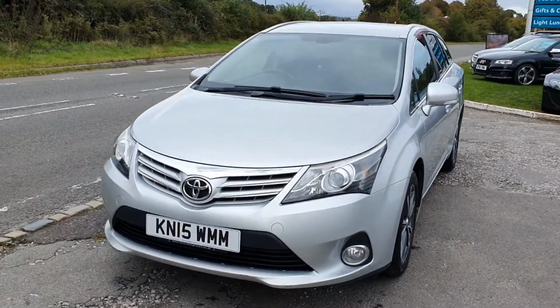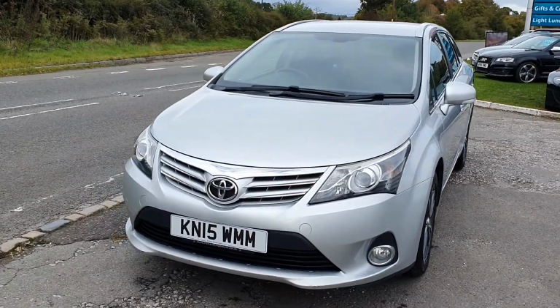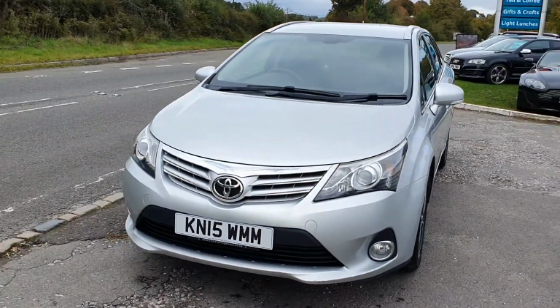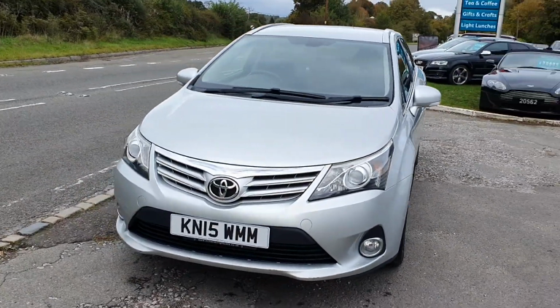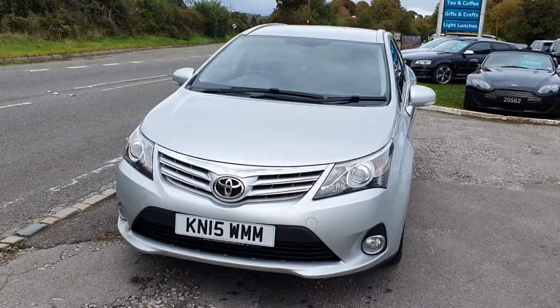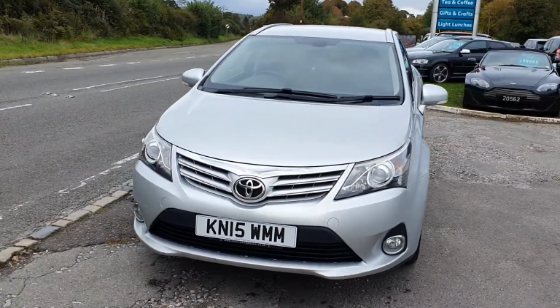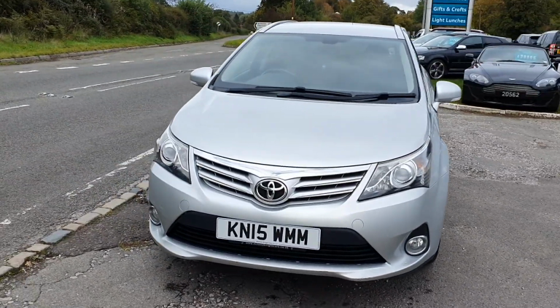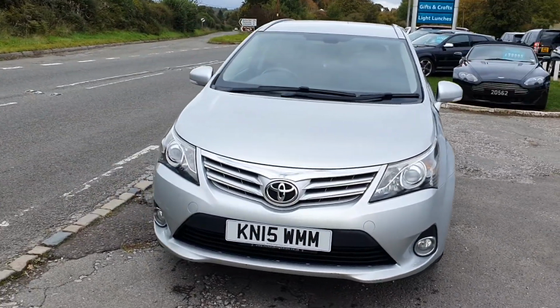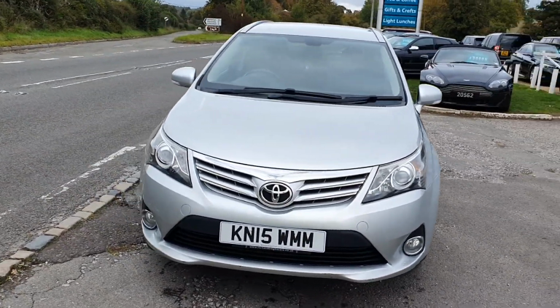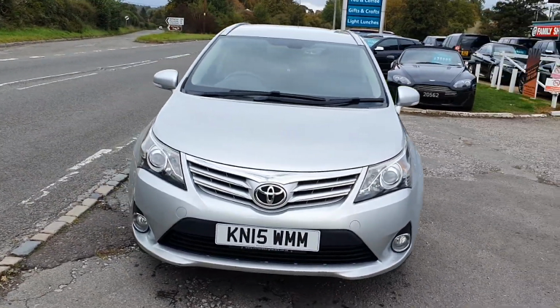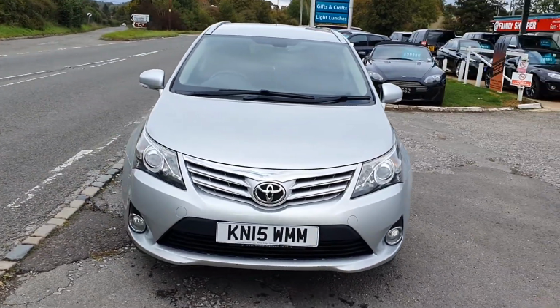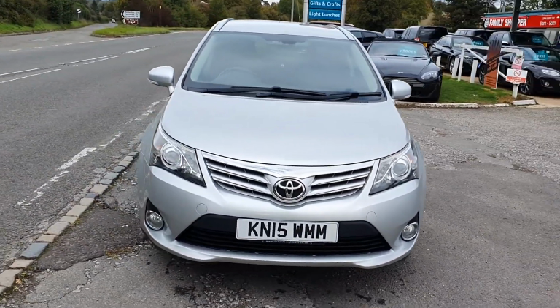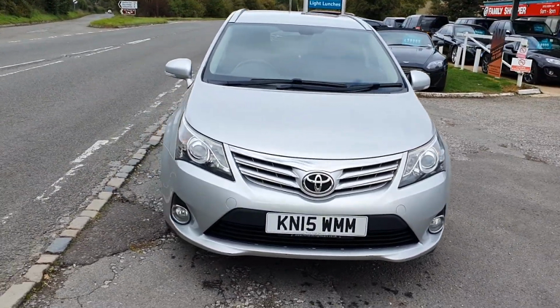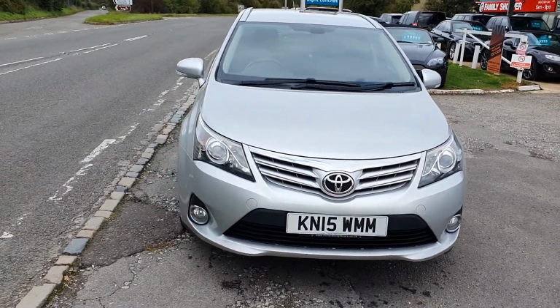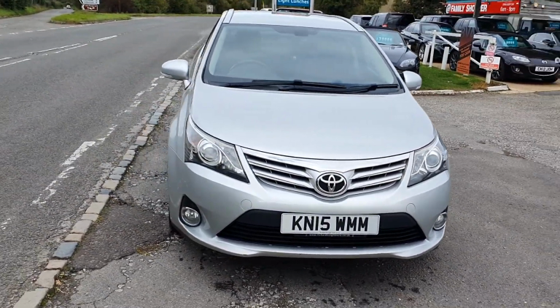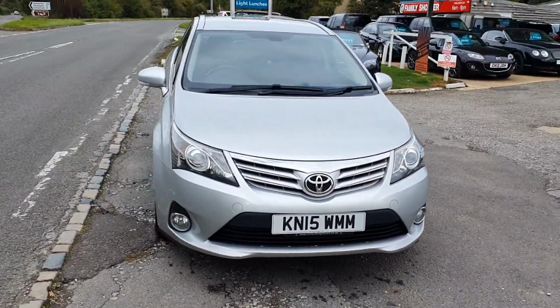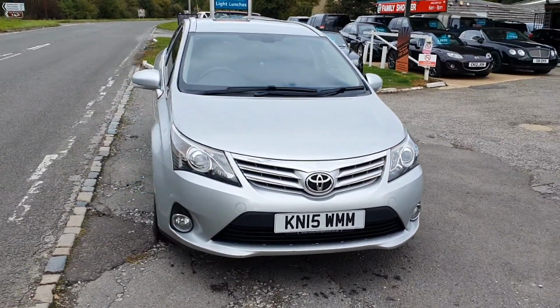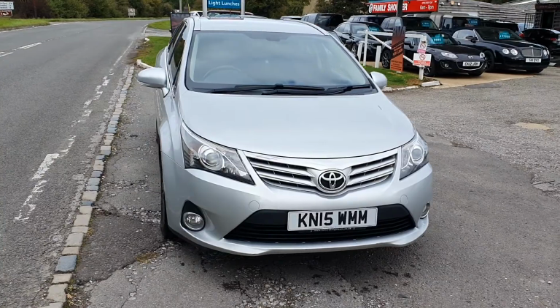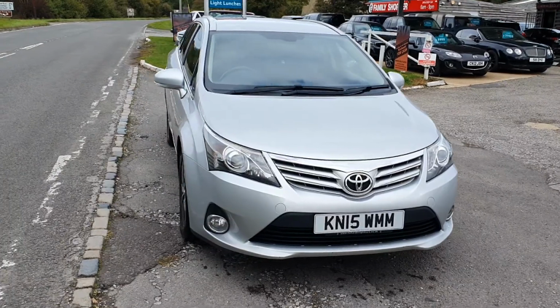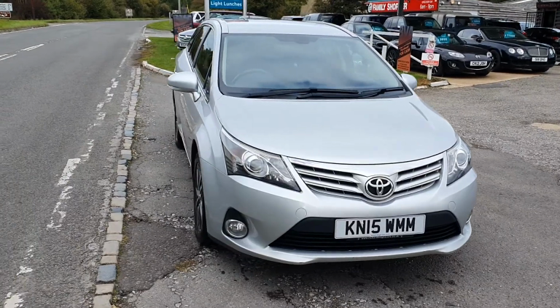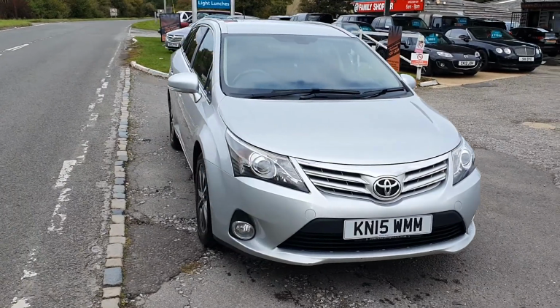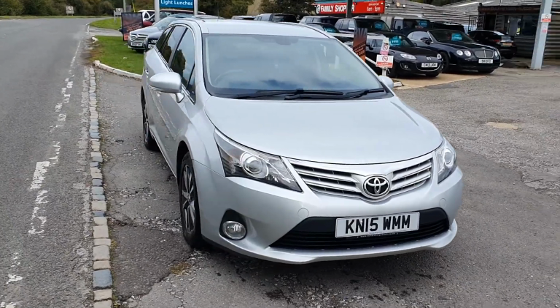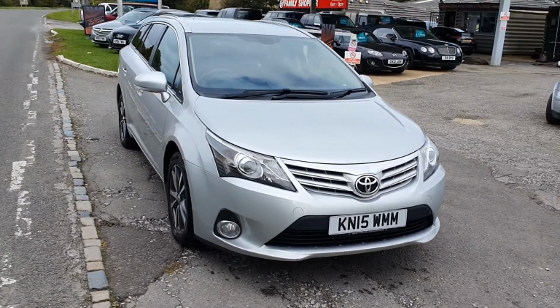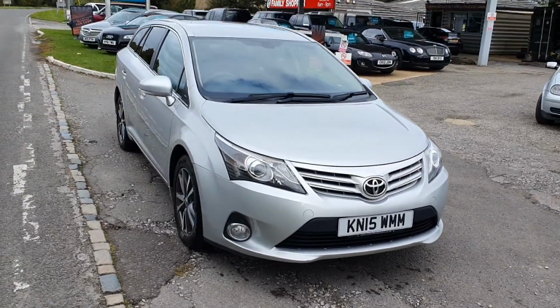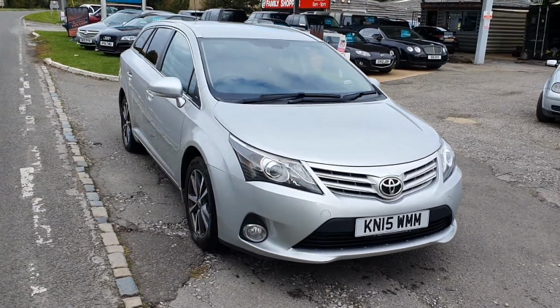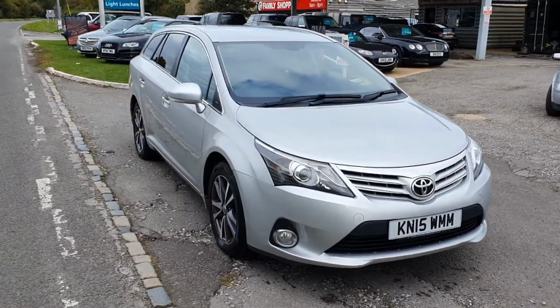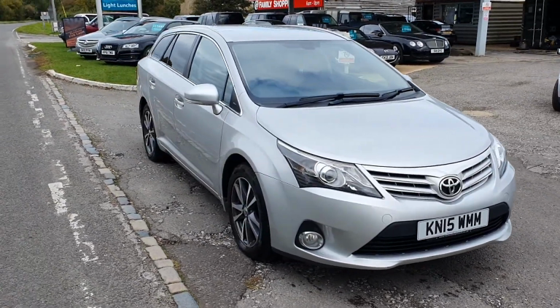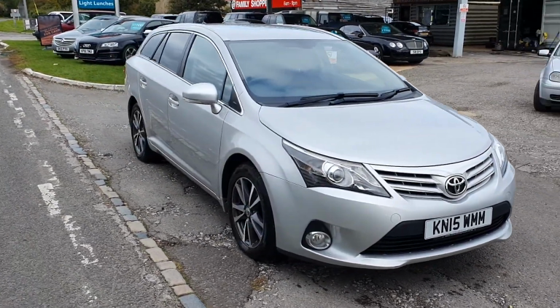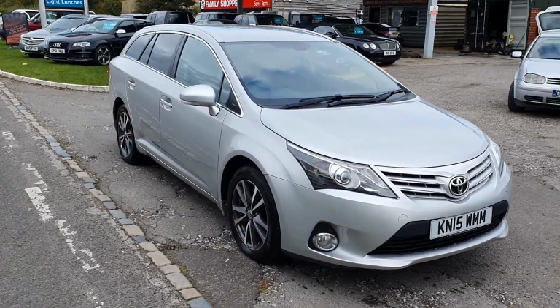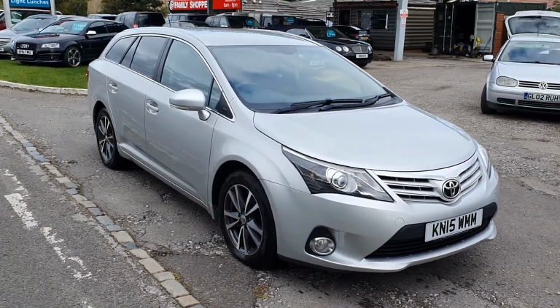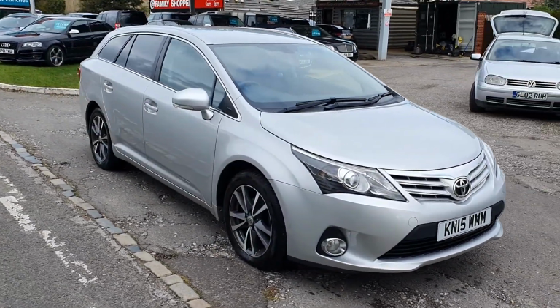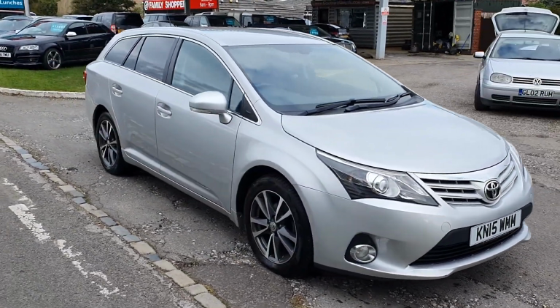It's got air conditioning, sat-nav, and it is all HPI clear — so no finance outstanding on it, never been involved in any skullduggery.